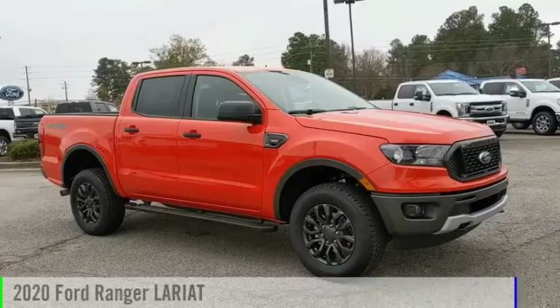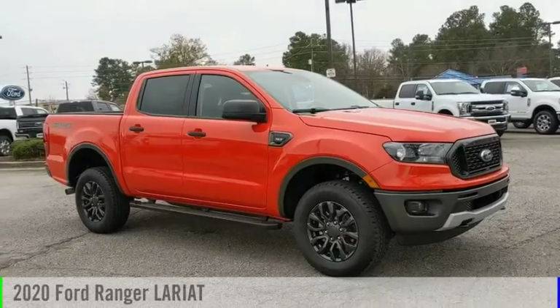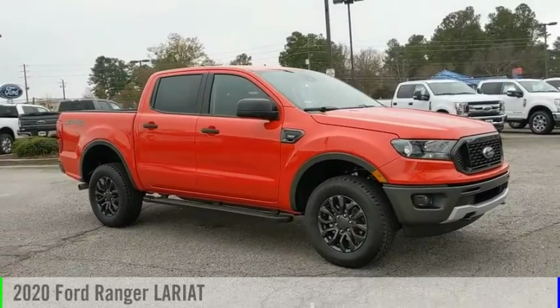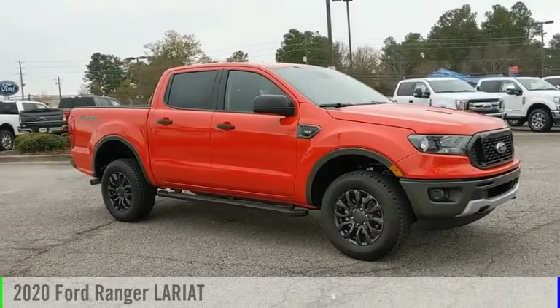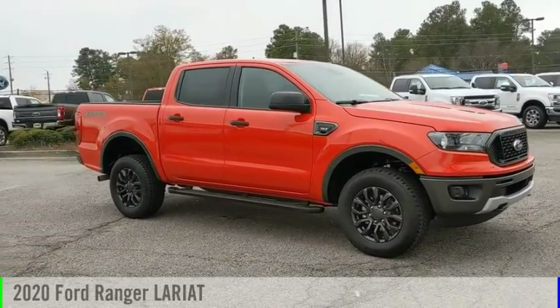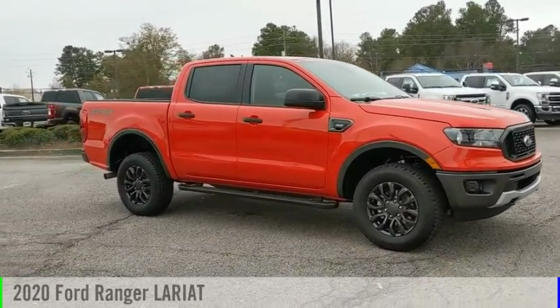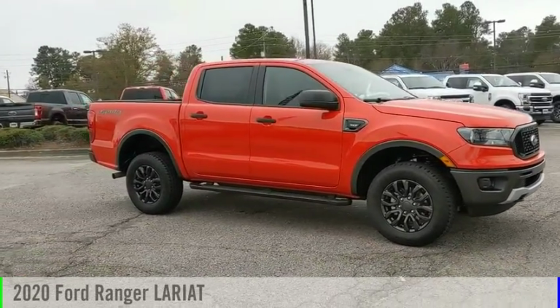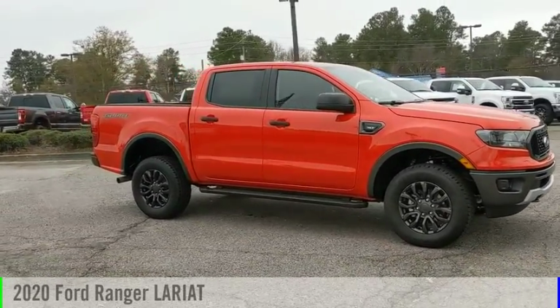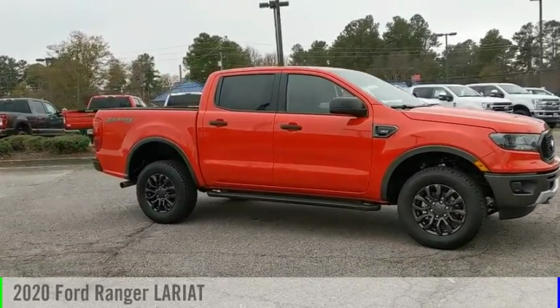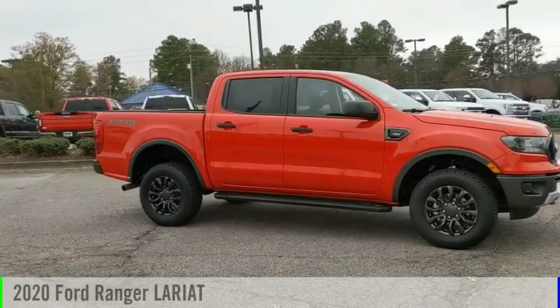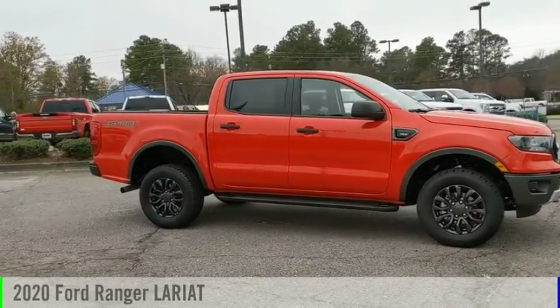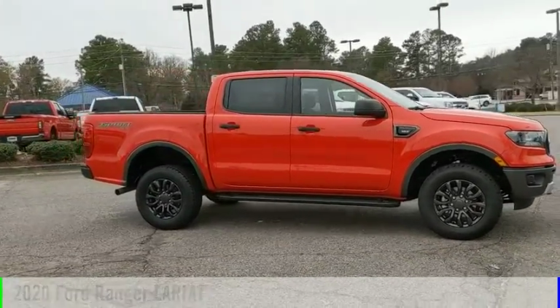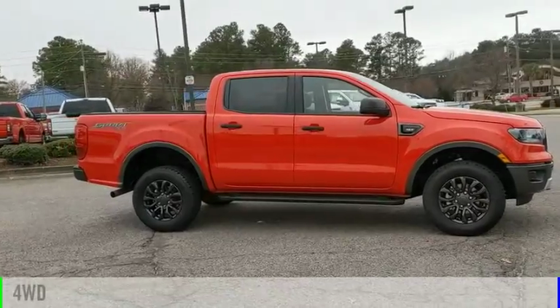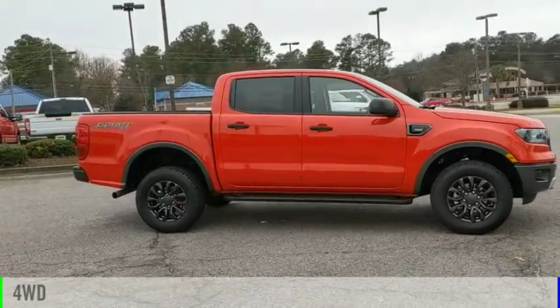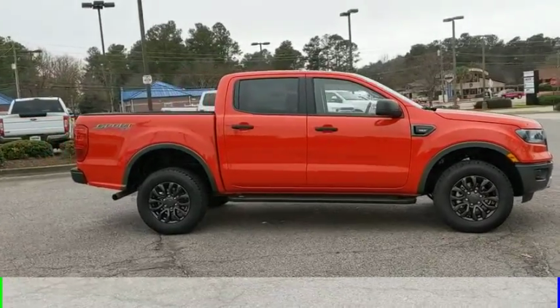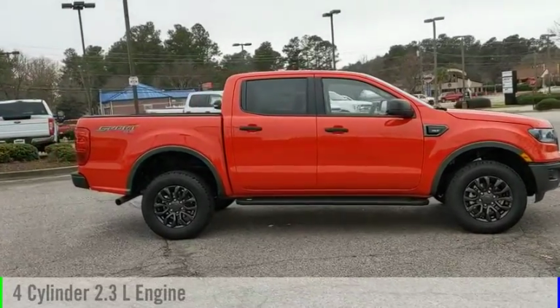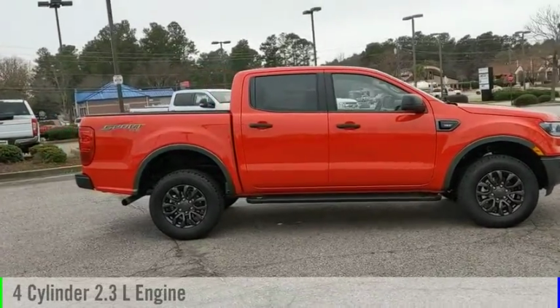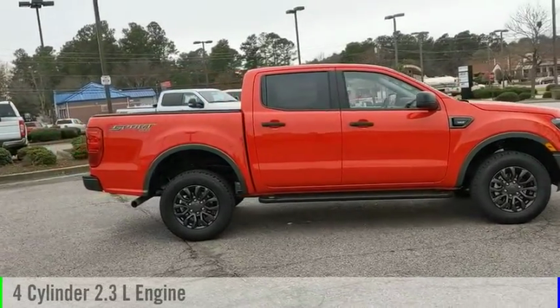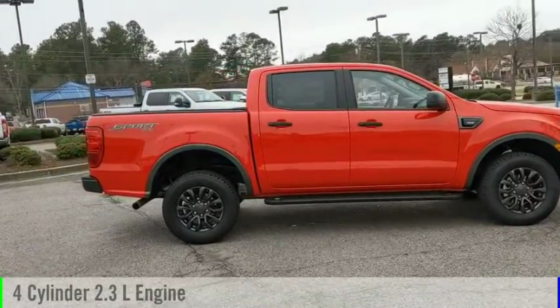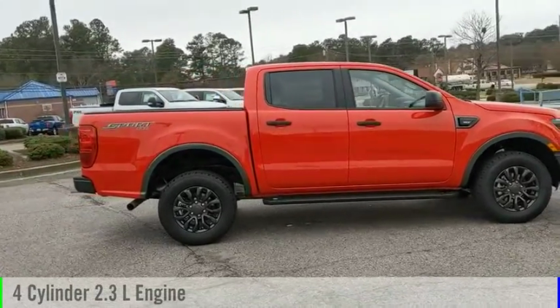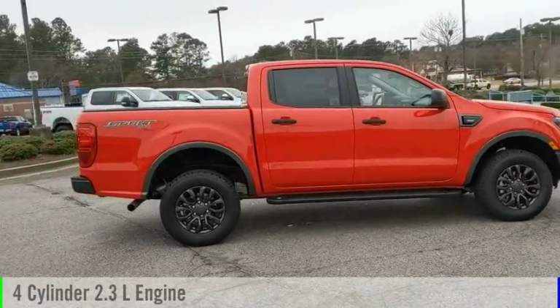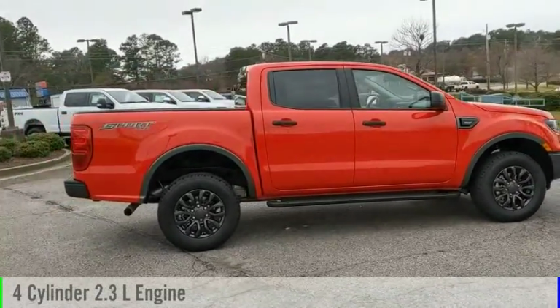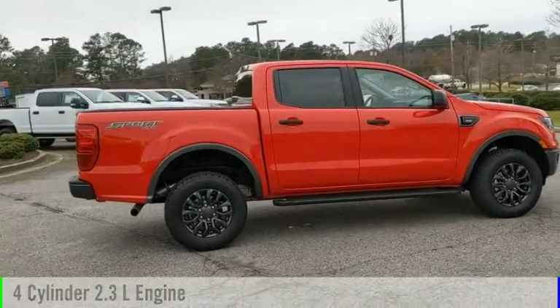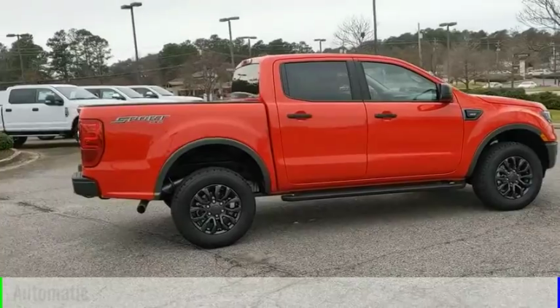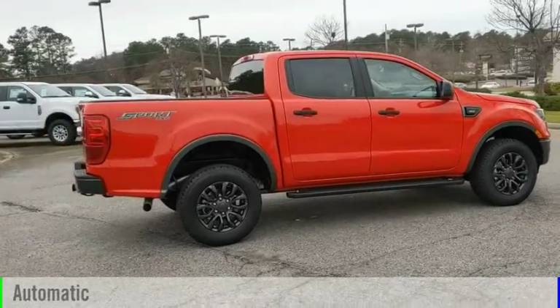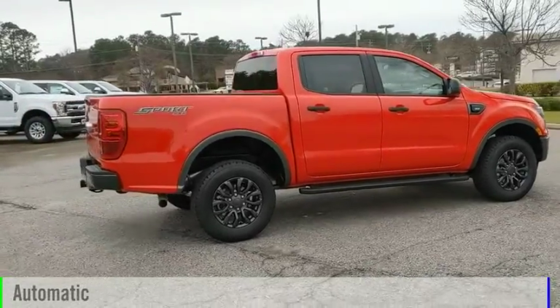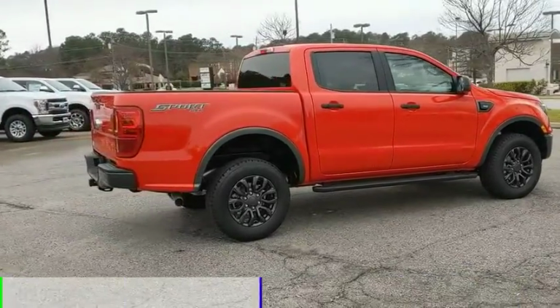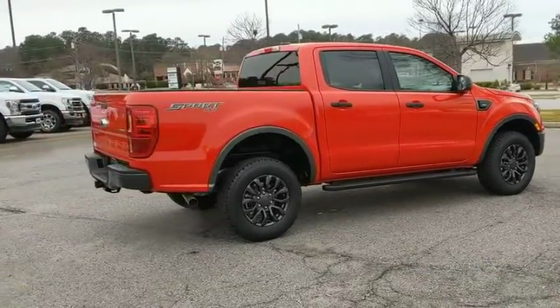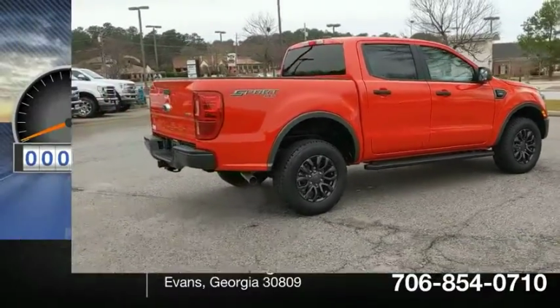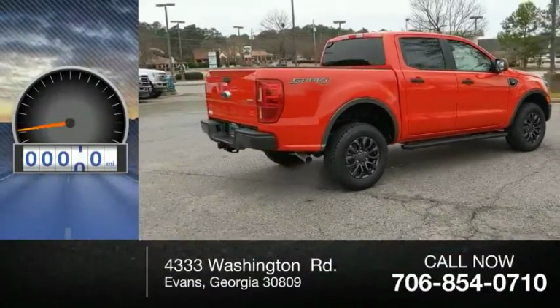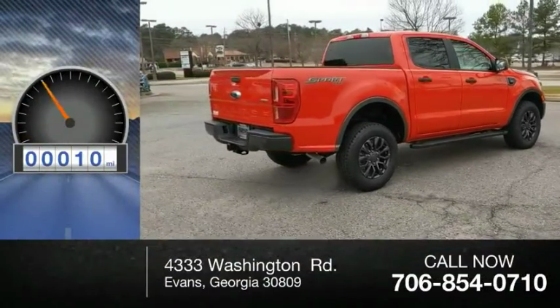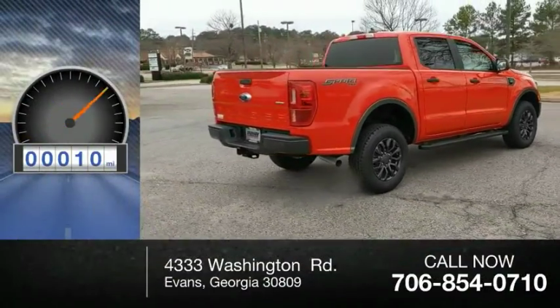Take a ride in the 2020 Ranger. This vehicle is powered by a four-wheel drive, four-cylinder, 2.3-liter engine and comes with an automatic transmission. This vehicle has less than 100 miles.